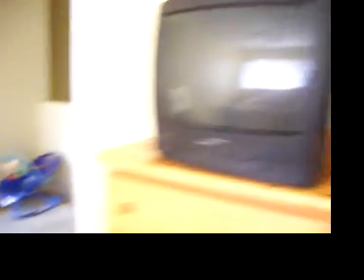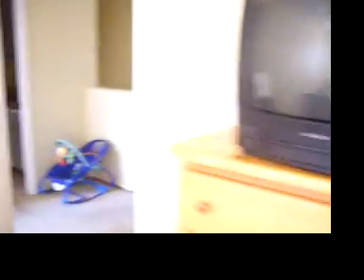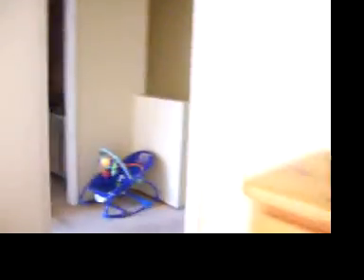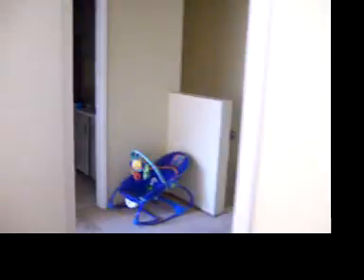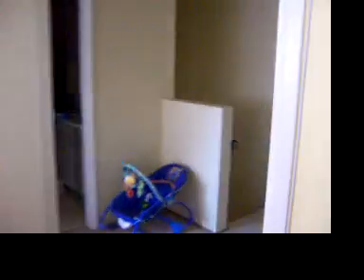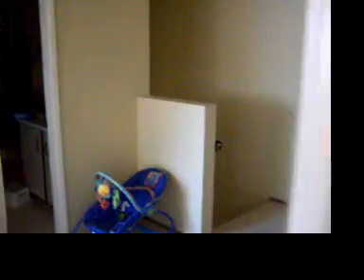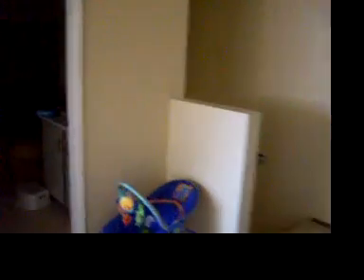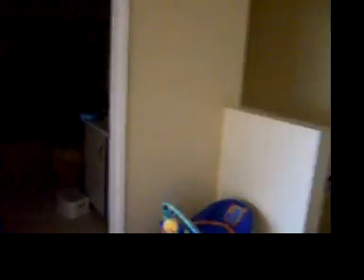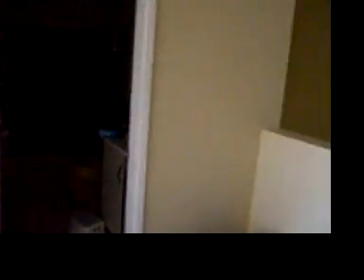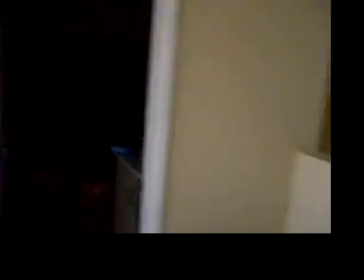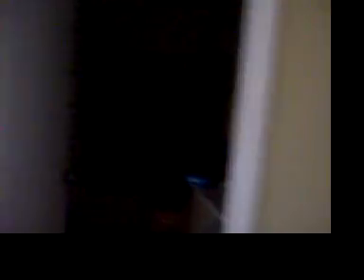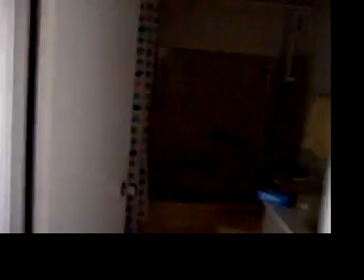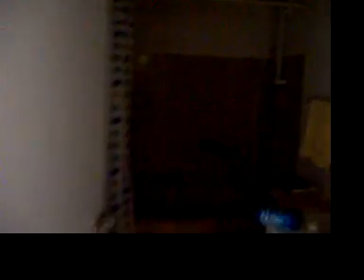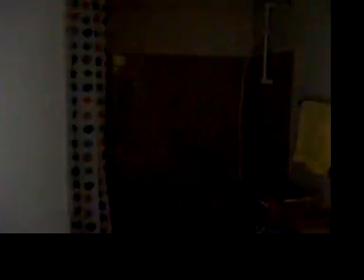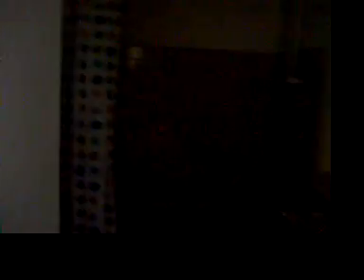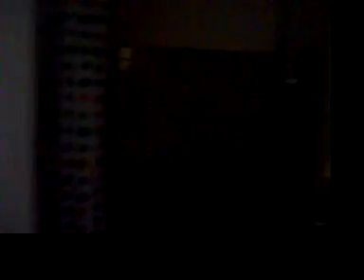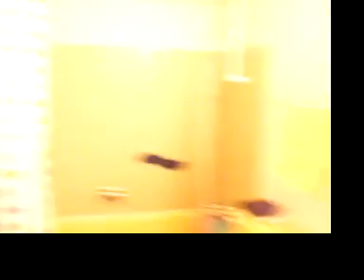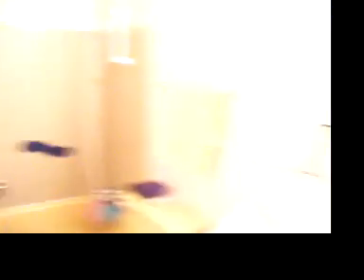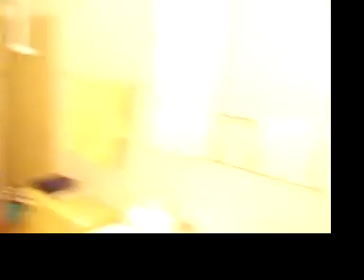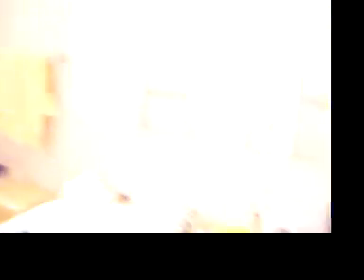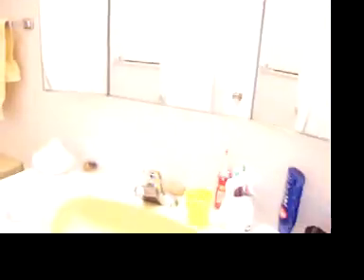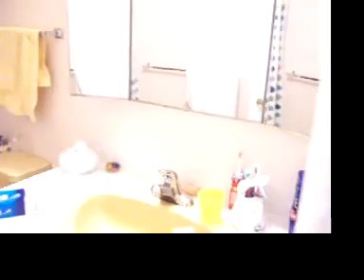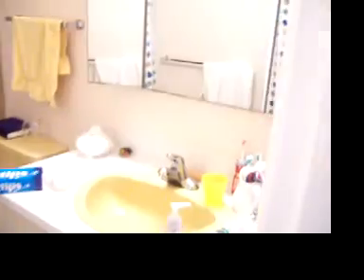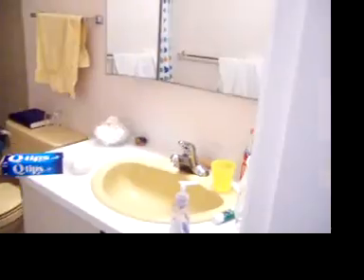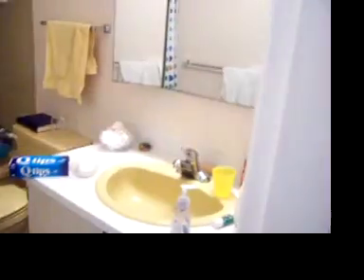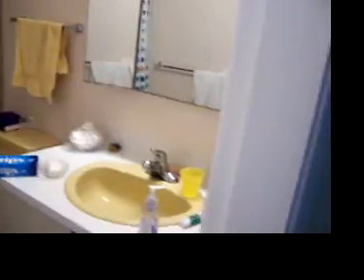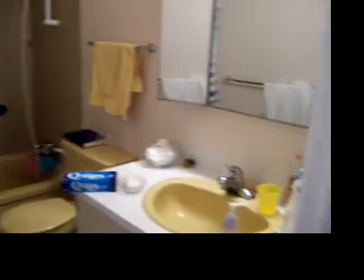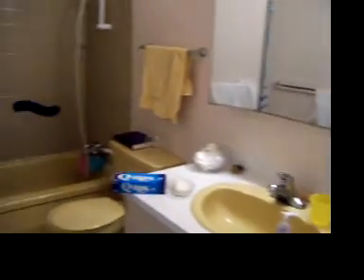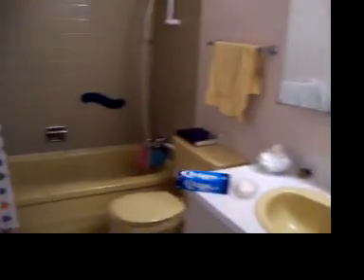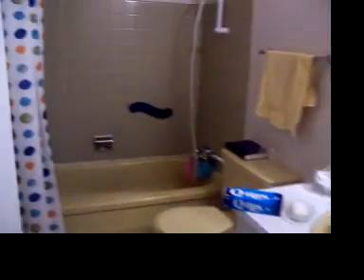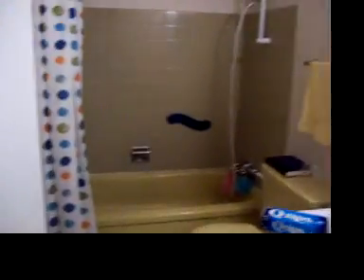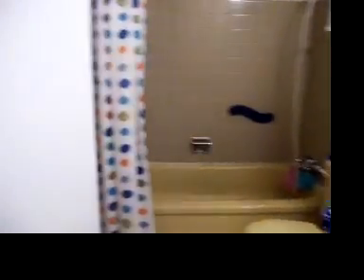And then our bathroom. Sink, tub, toilet. You know, the basics.